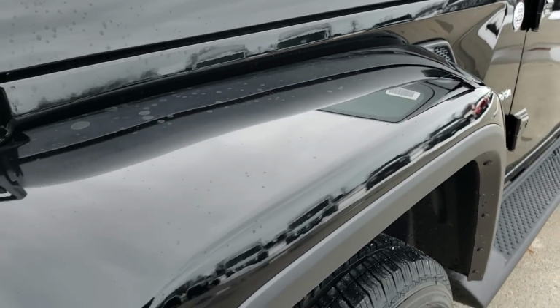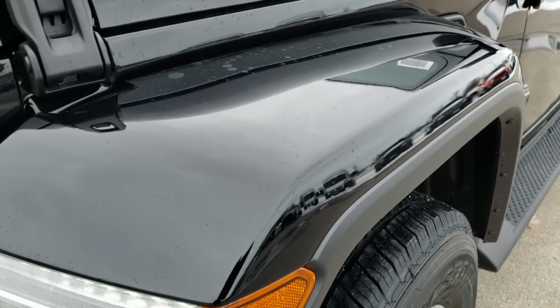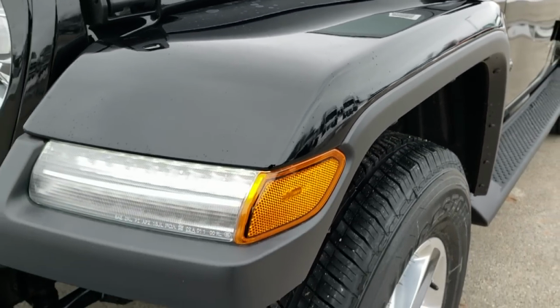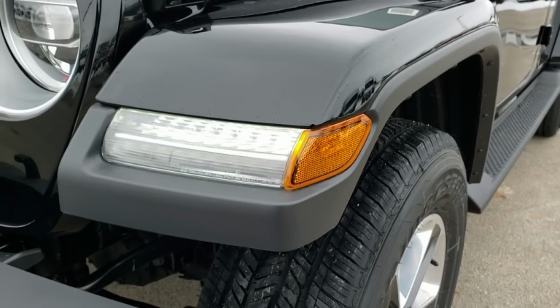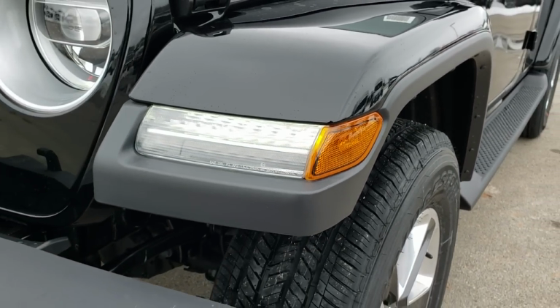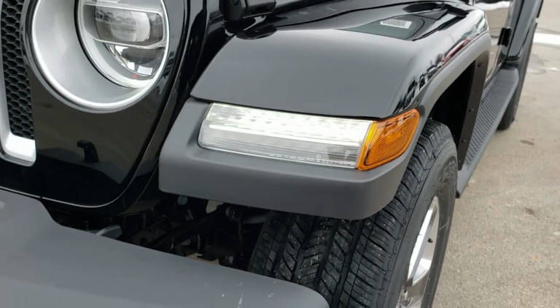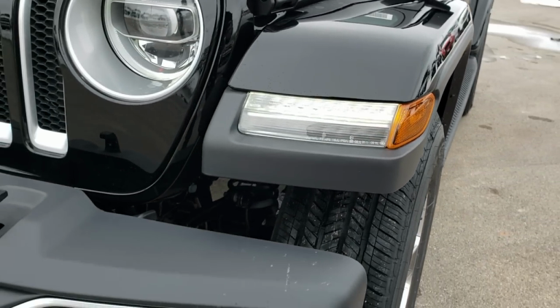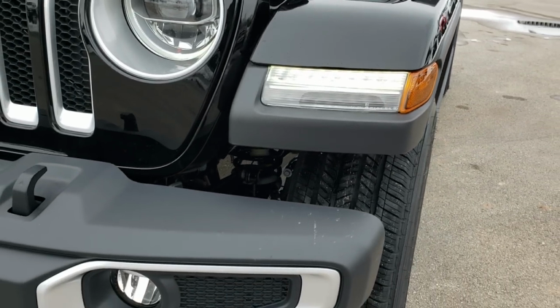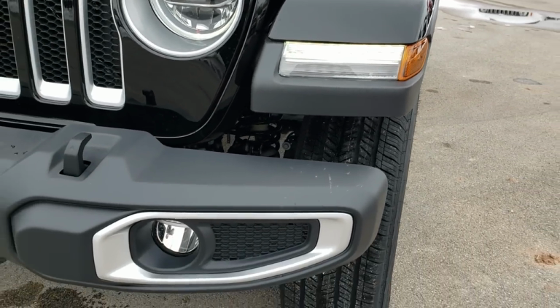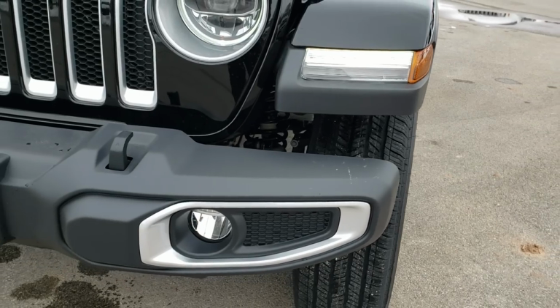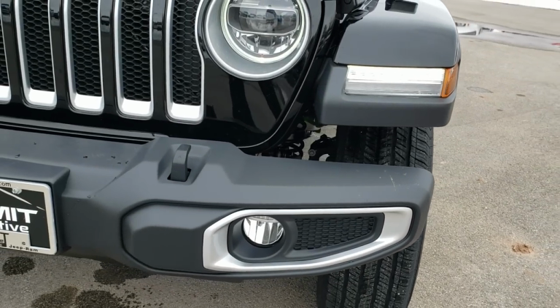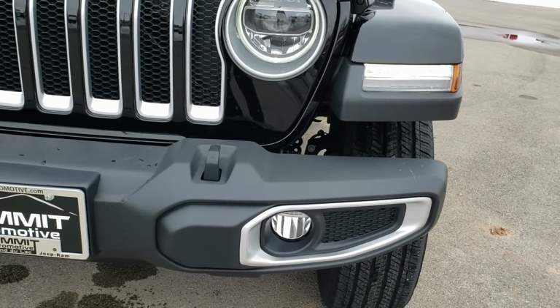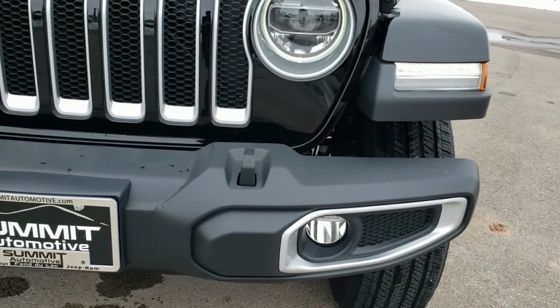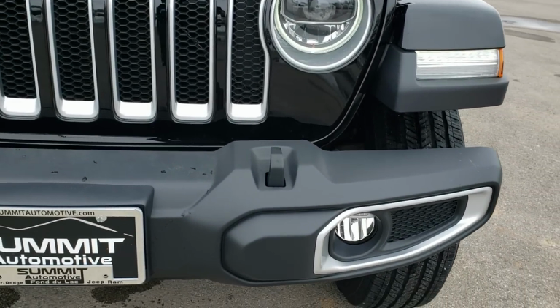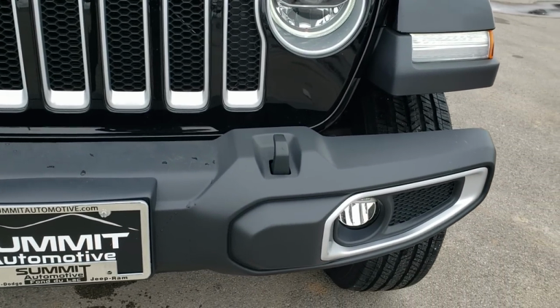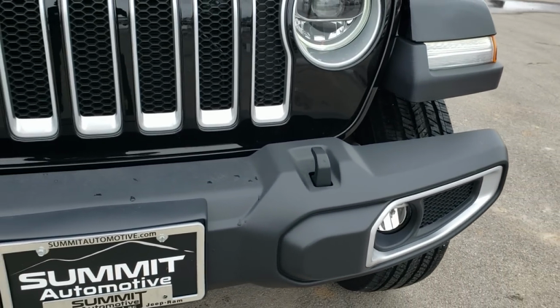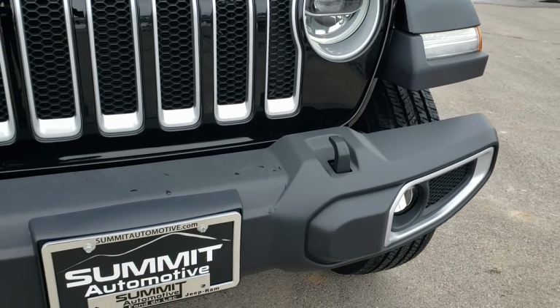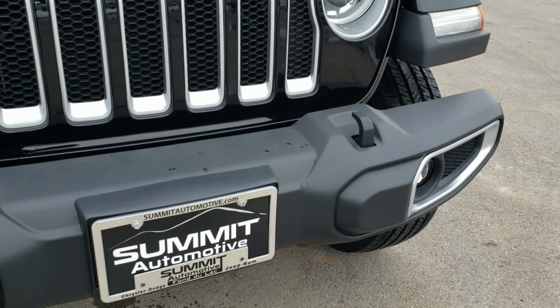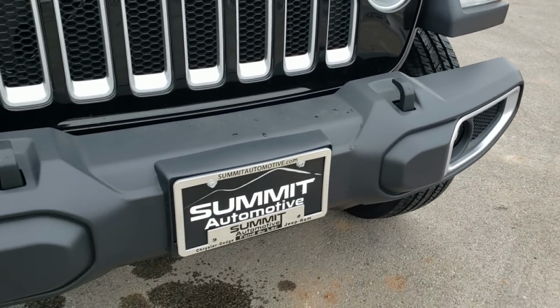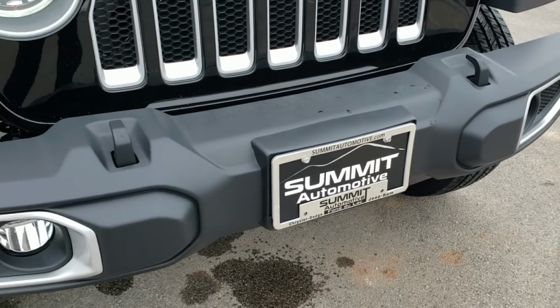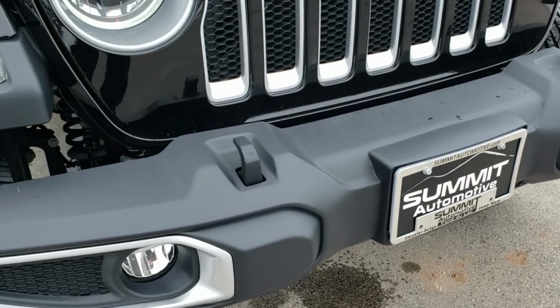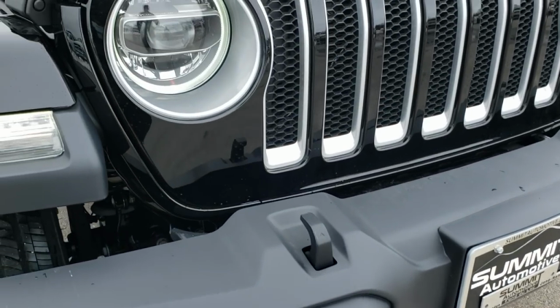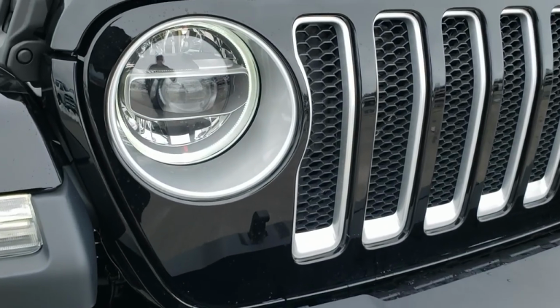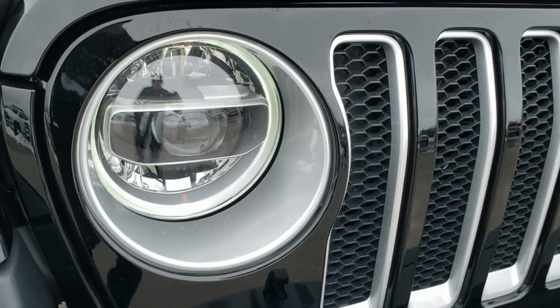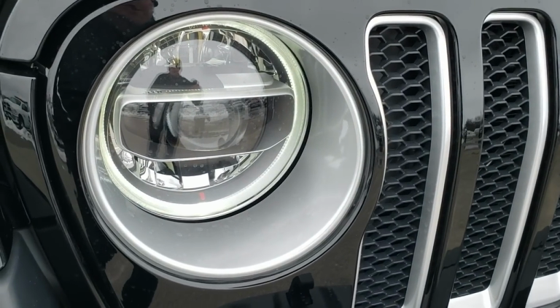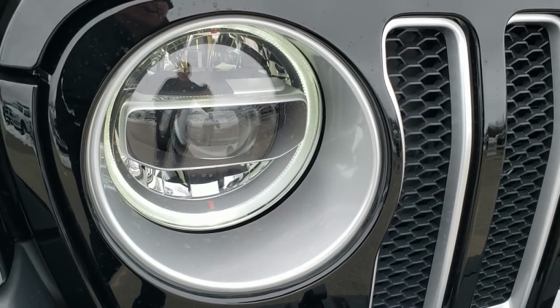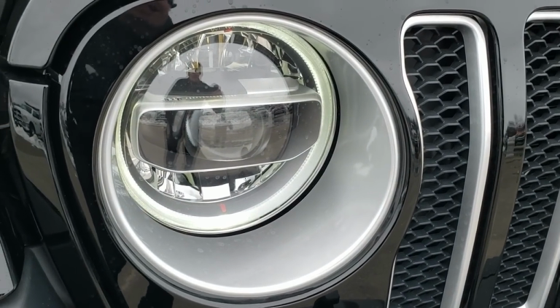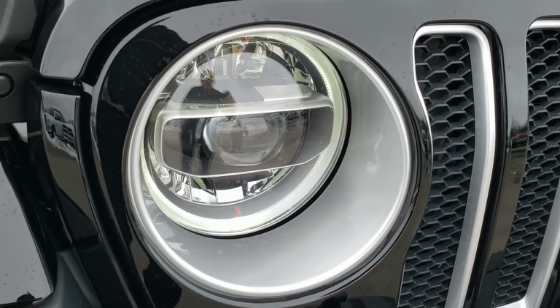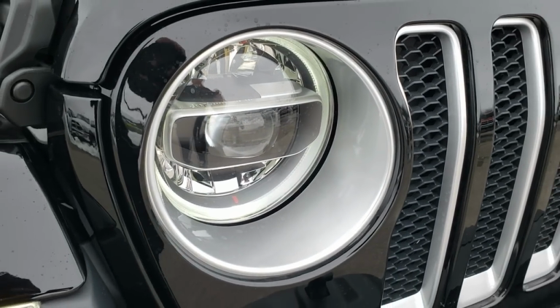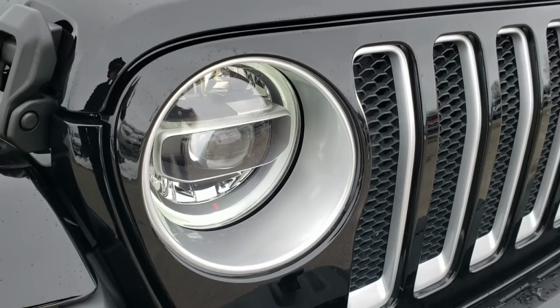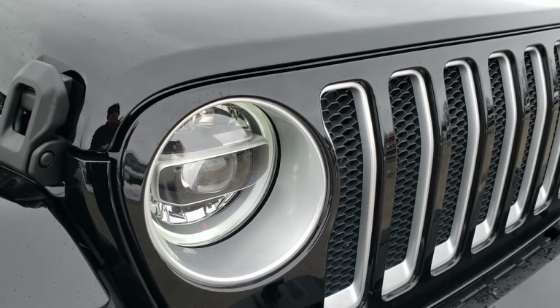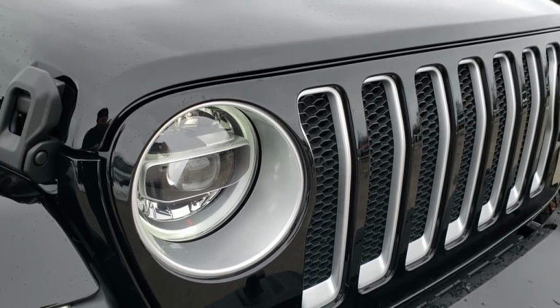New for the JL is the LED lights in the front fender. This one has the LED lighting group, which gives you the LED fog lamps, the LED ring around the headlamps, and of course the LED headlamps themselves.